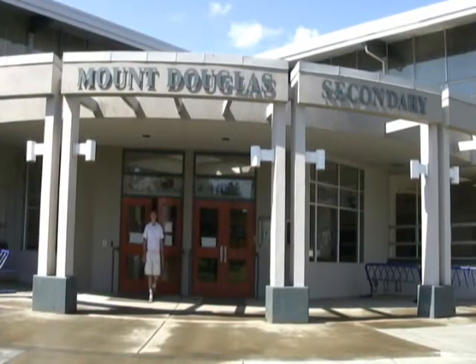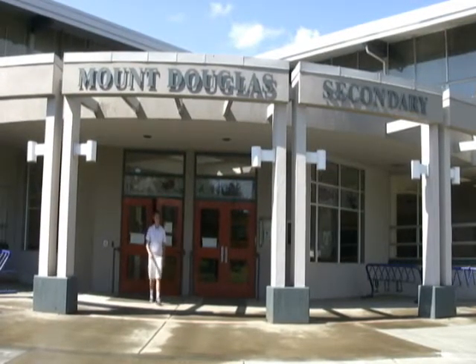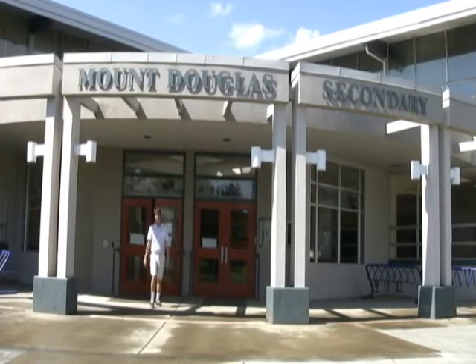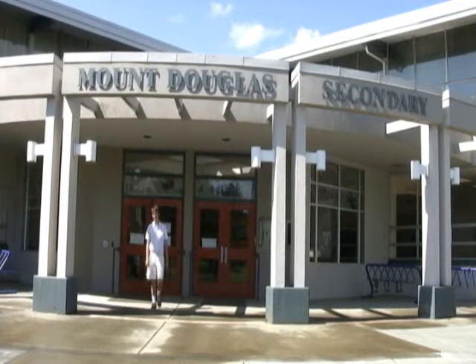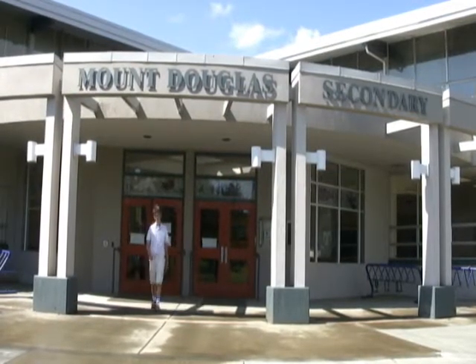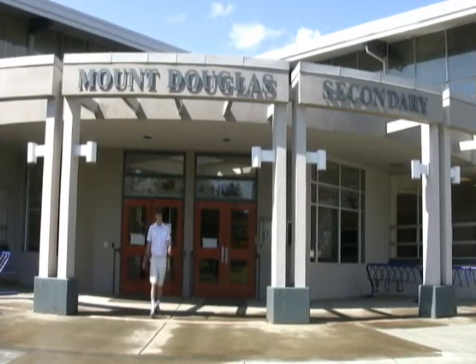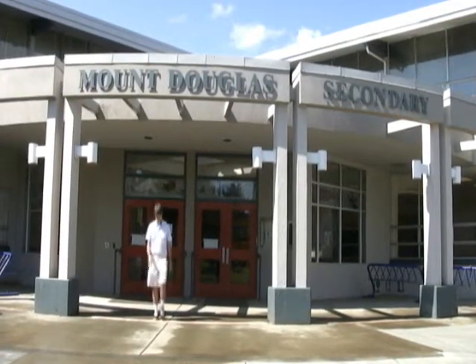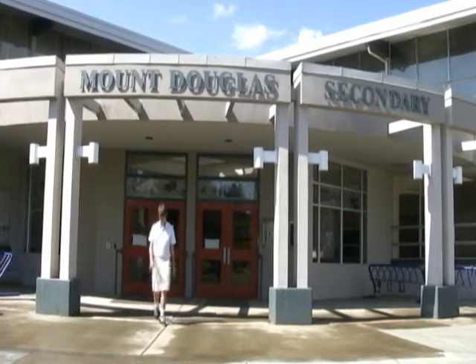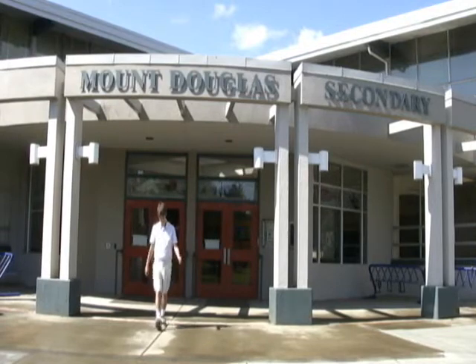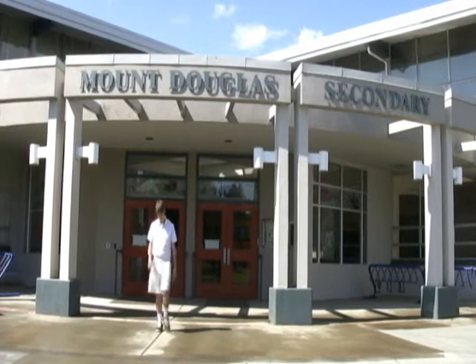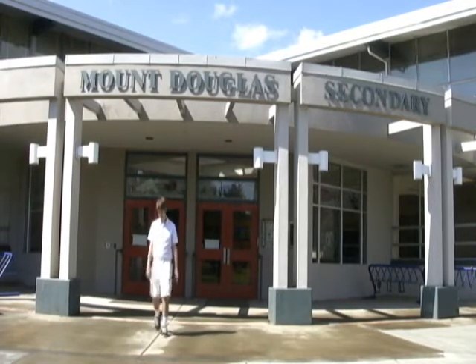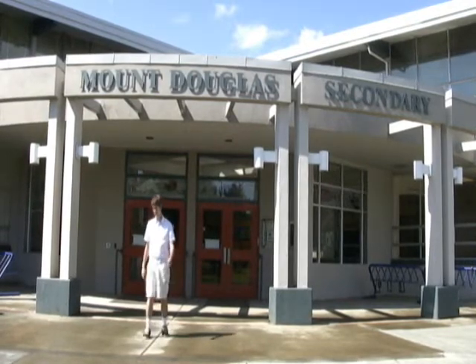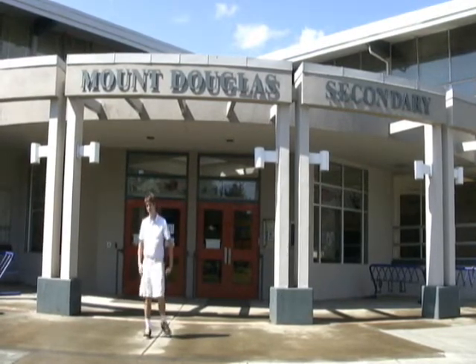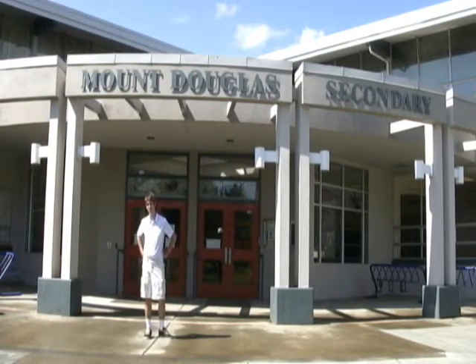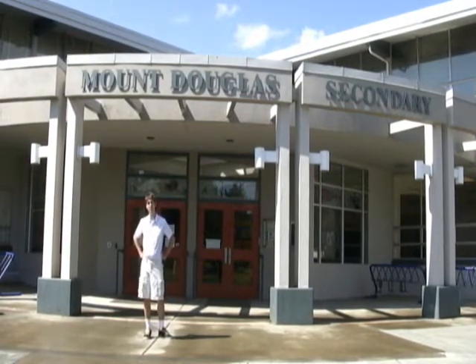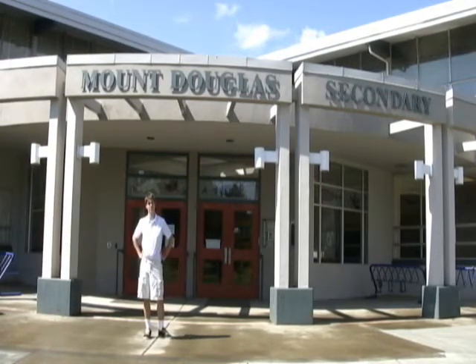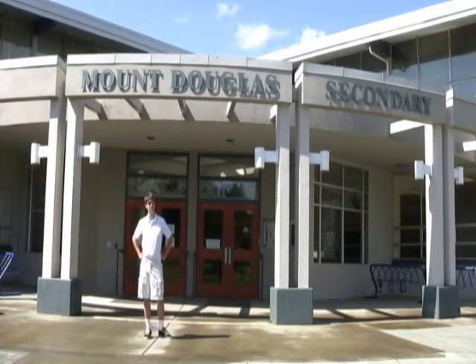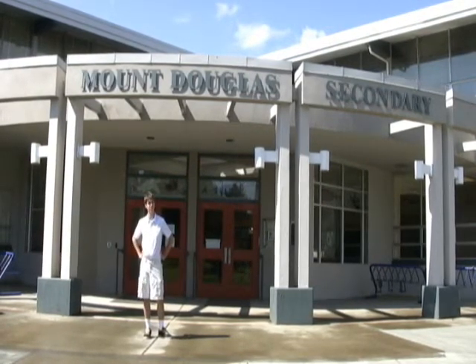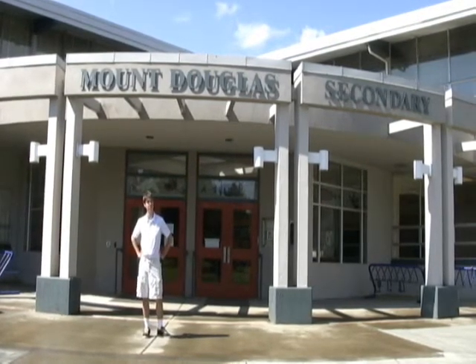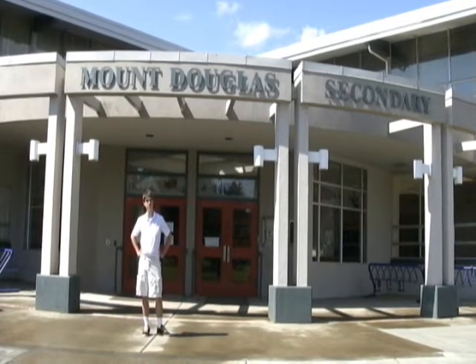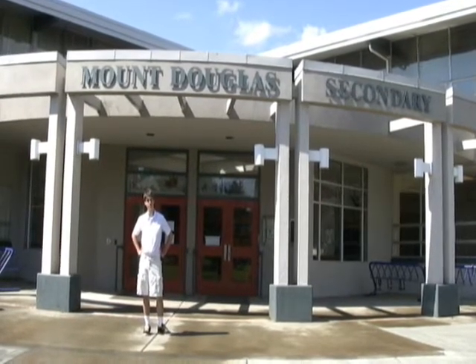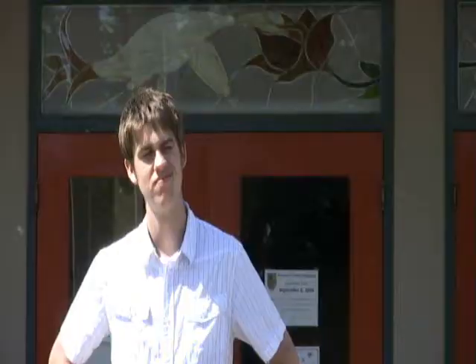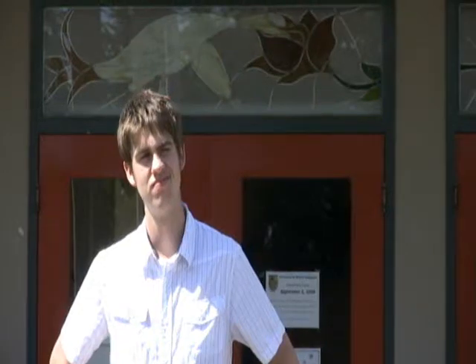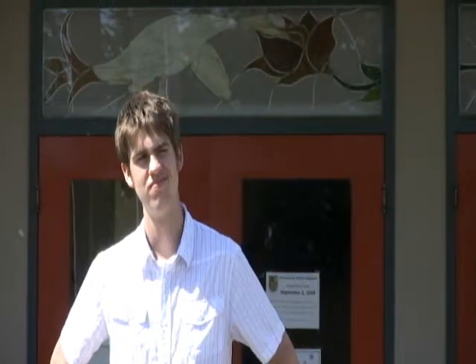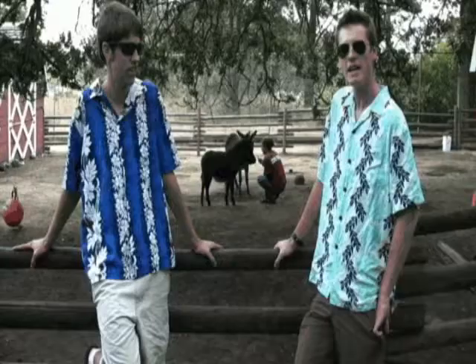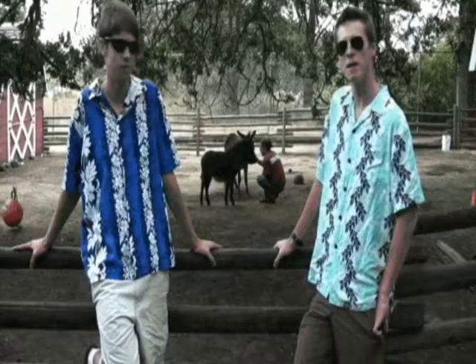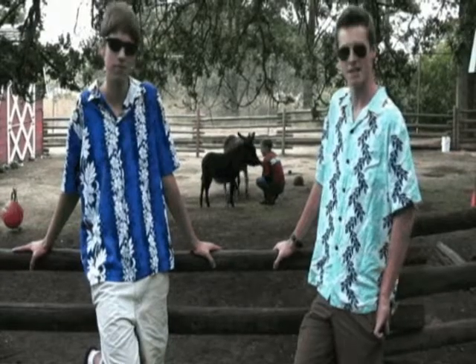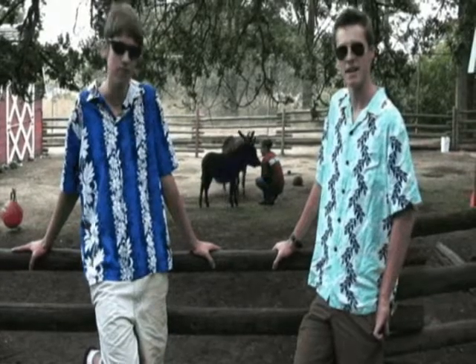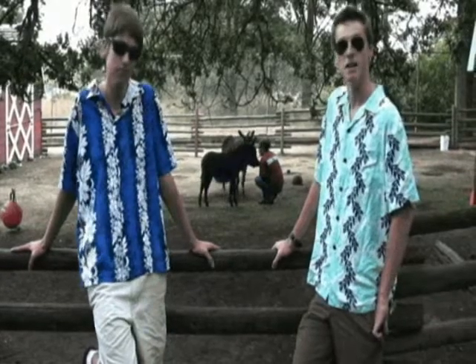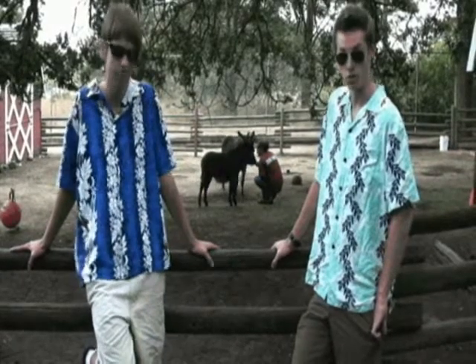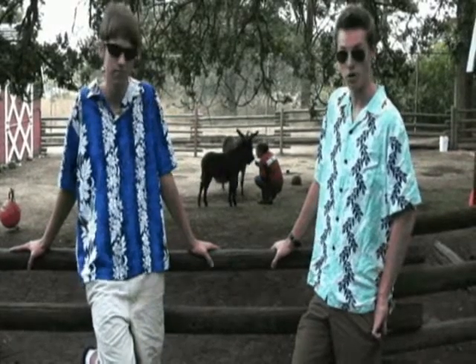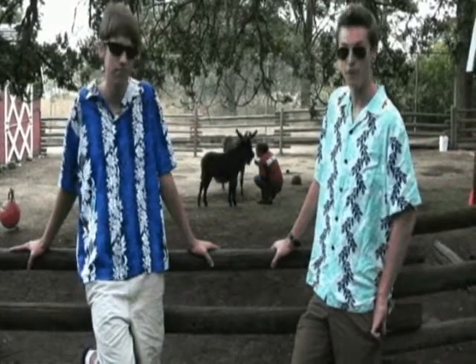Well, that concludes our tour of Mount Doug. I hope you enjoyed yourself, Garth. Did you enjoy yourself? Excellent! It's been an excellent day. Did you enjoy yourself?